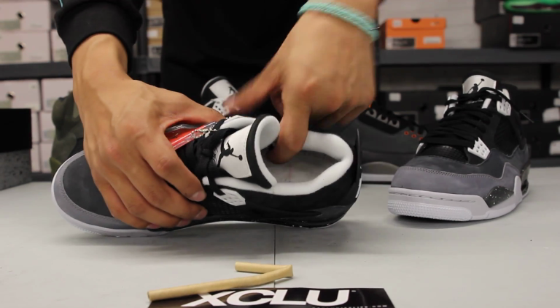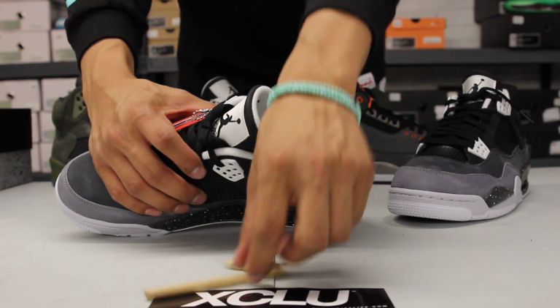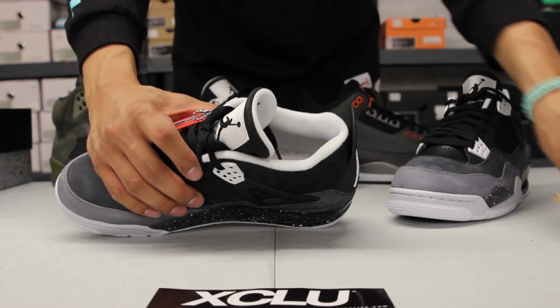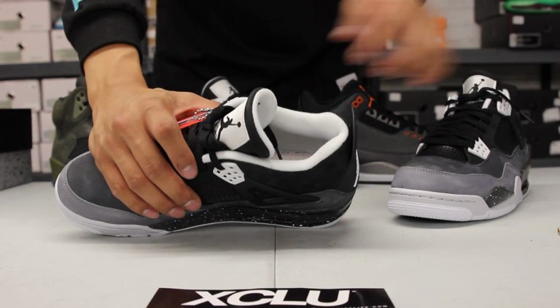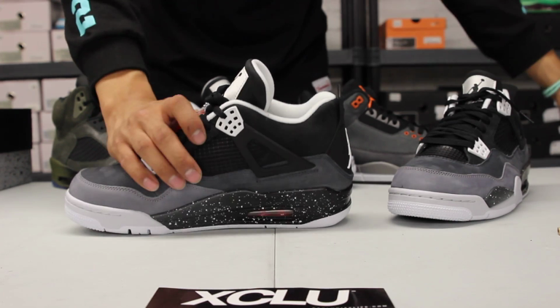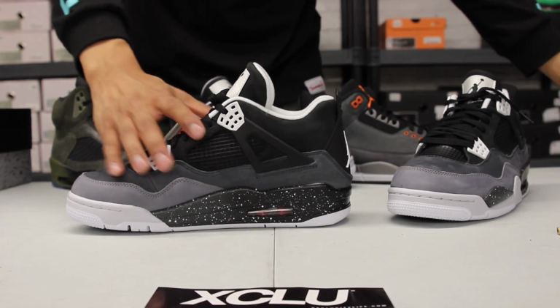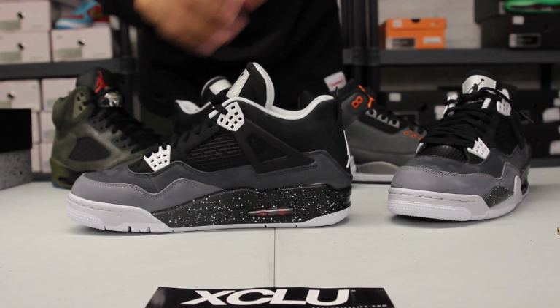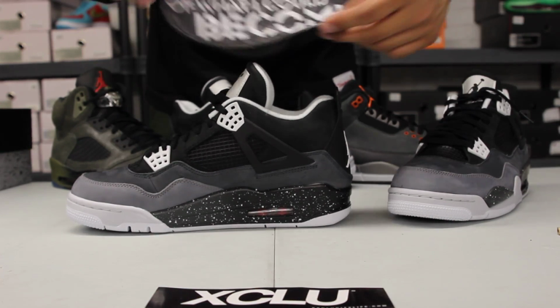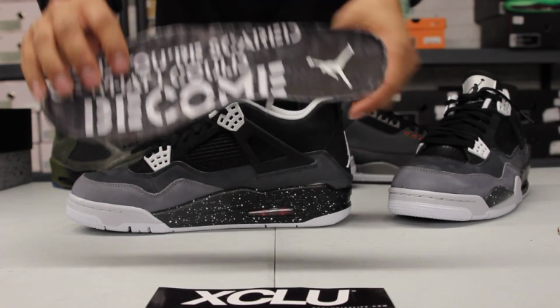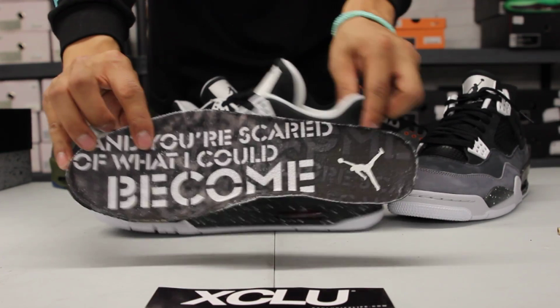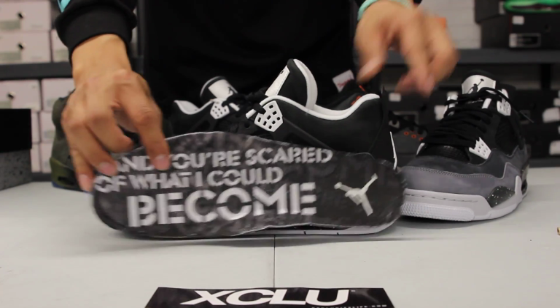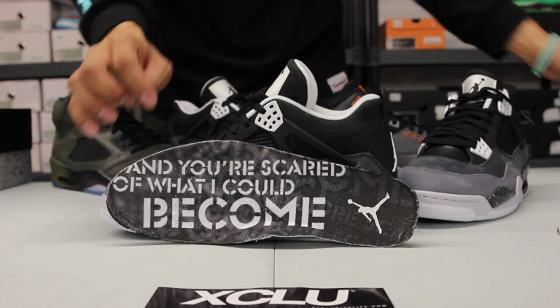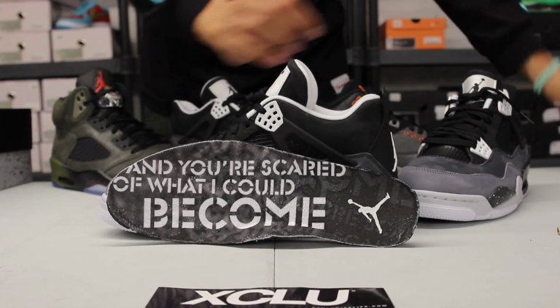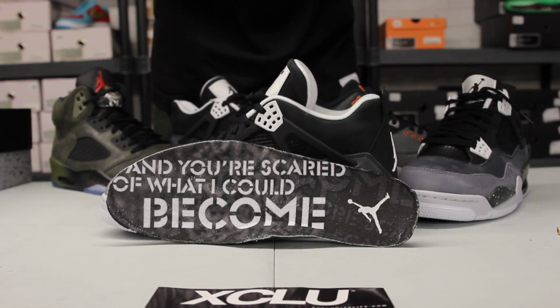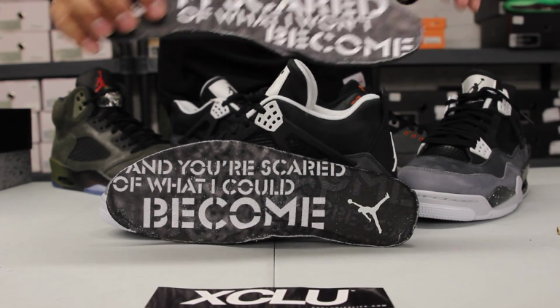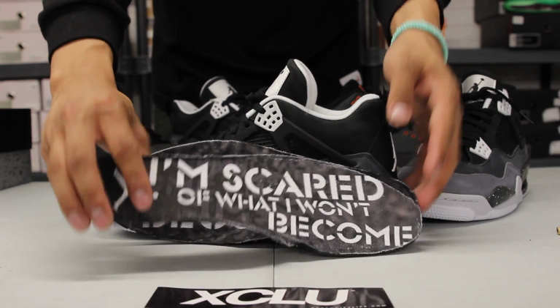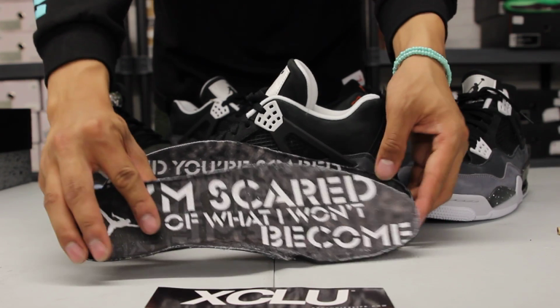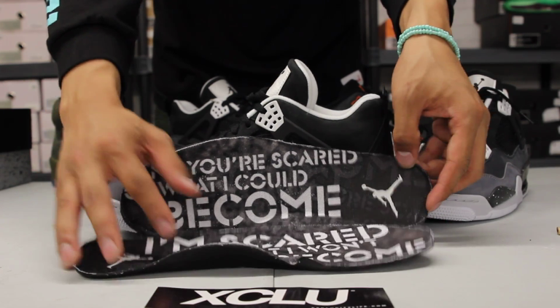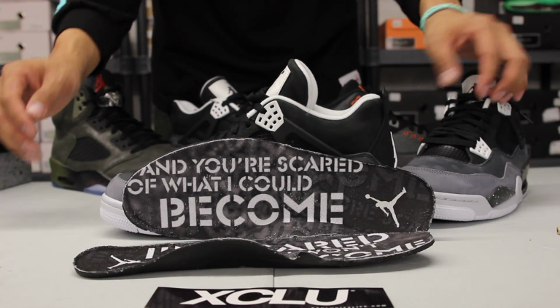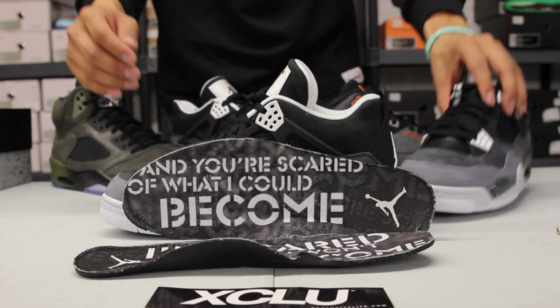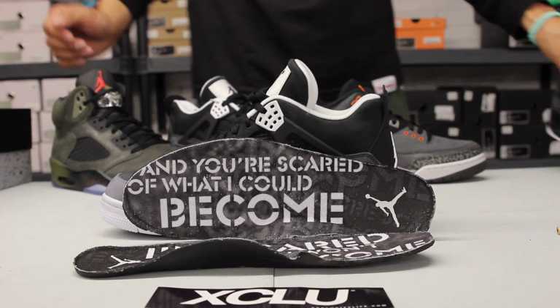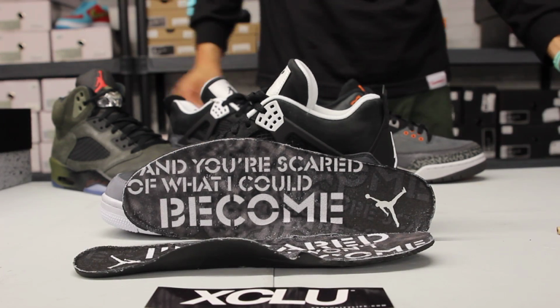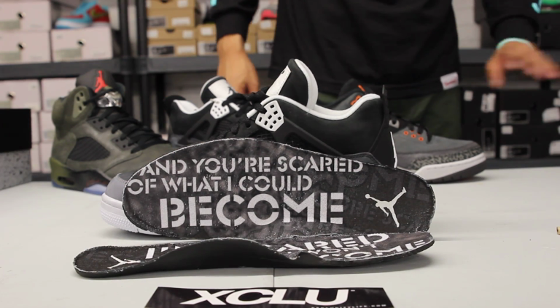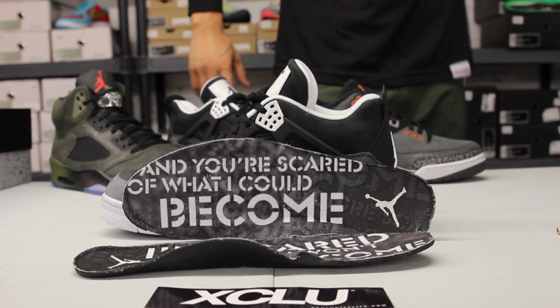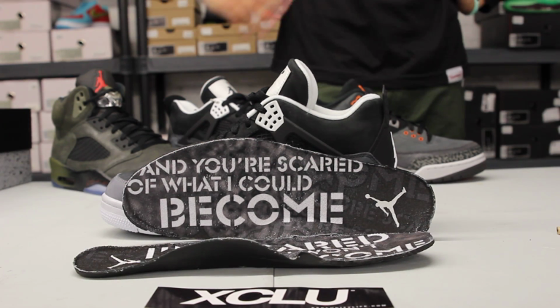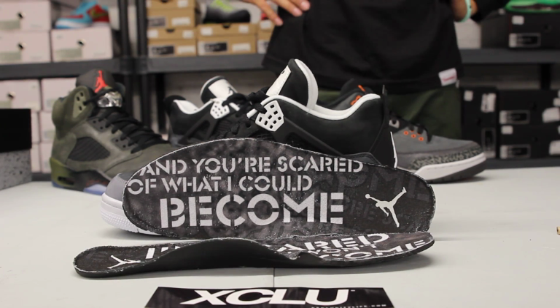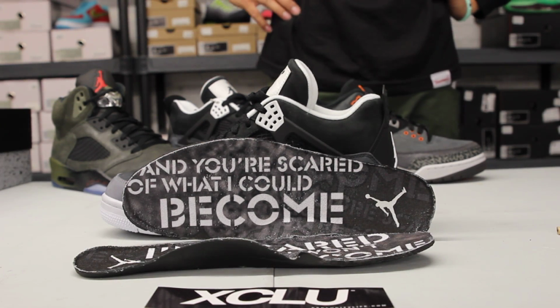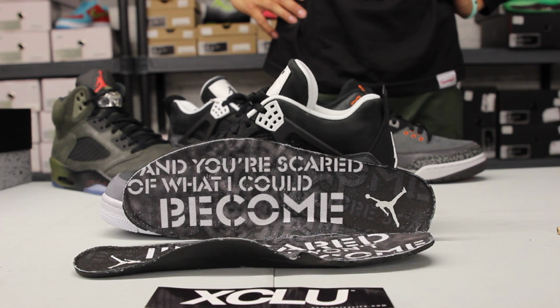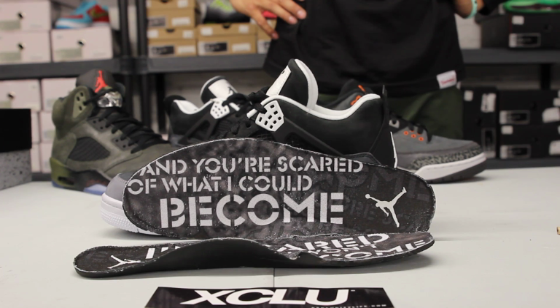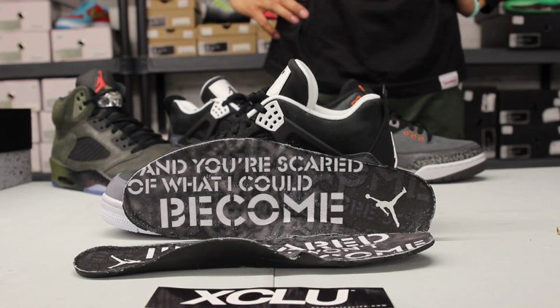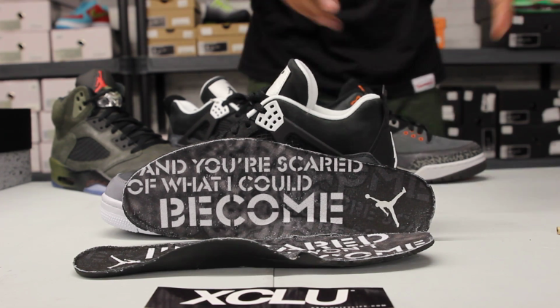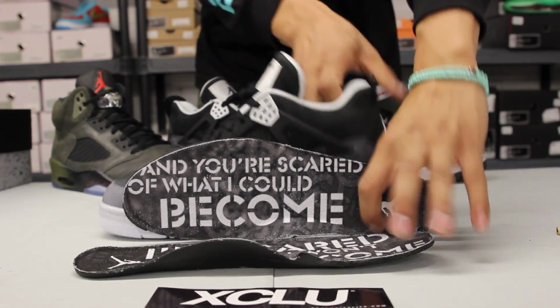Just to let you guys know, the insoles are not in because I took them out to make it a little easier for the video. But here are the insoles with the quote from the ad campaign in 2008.